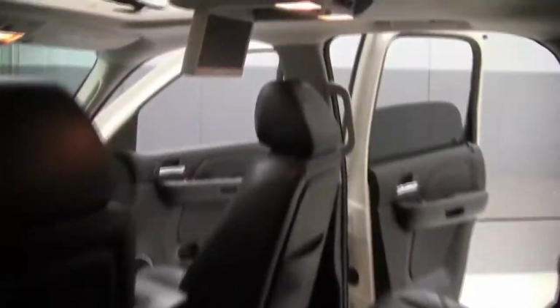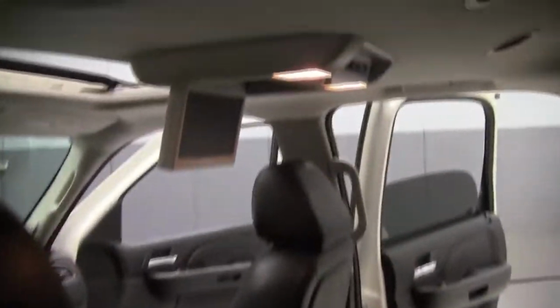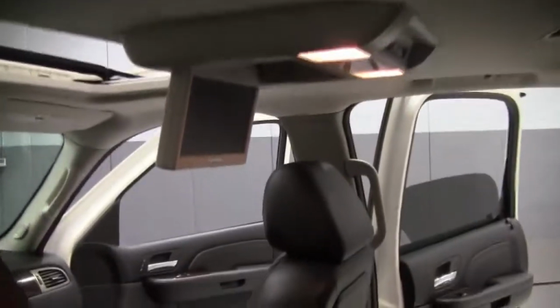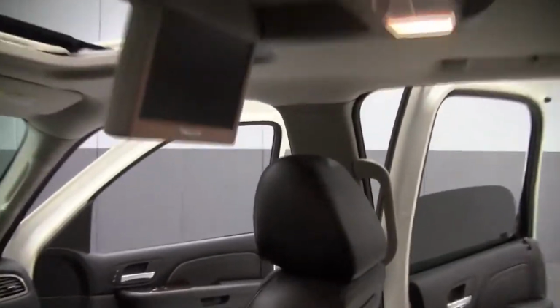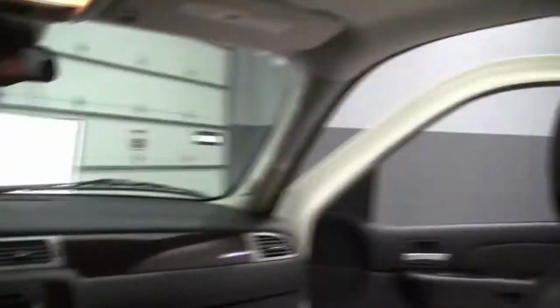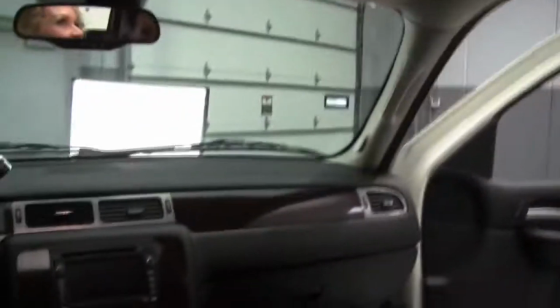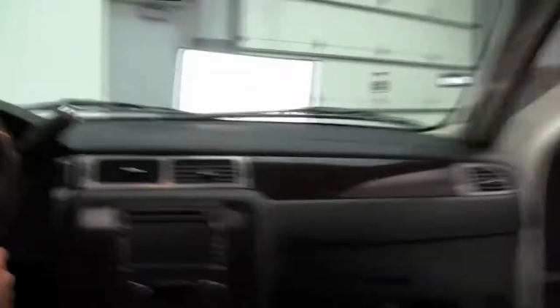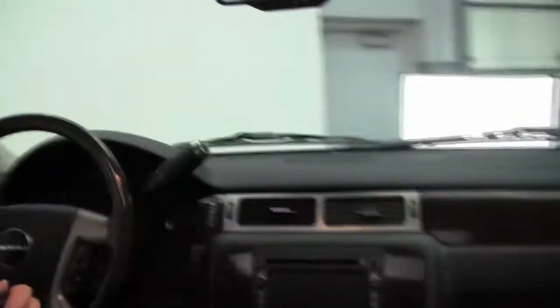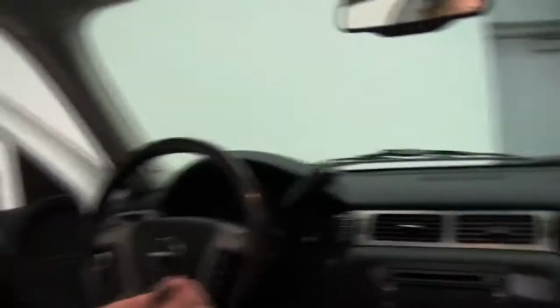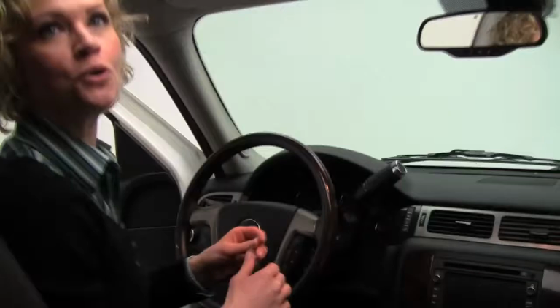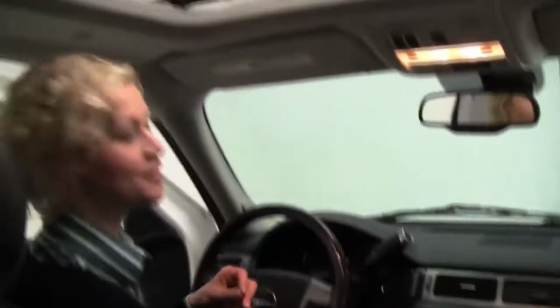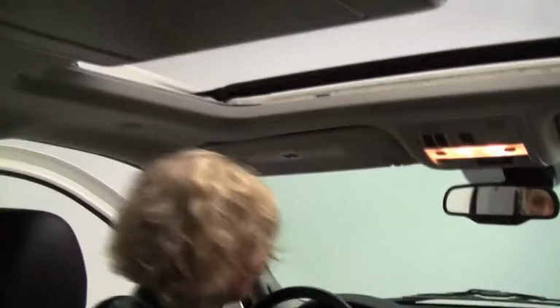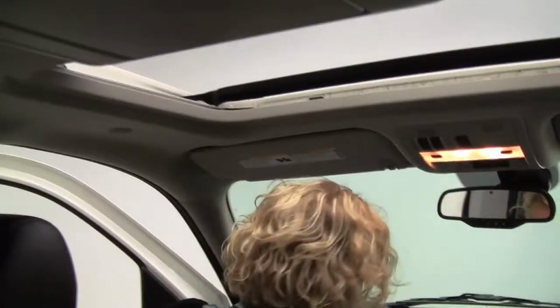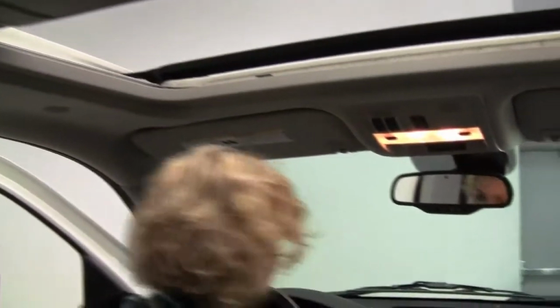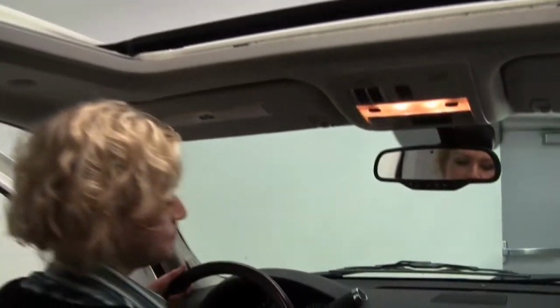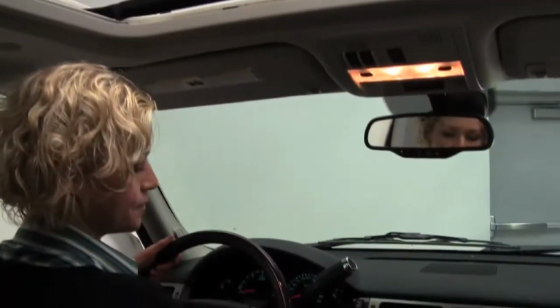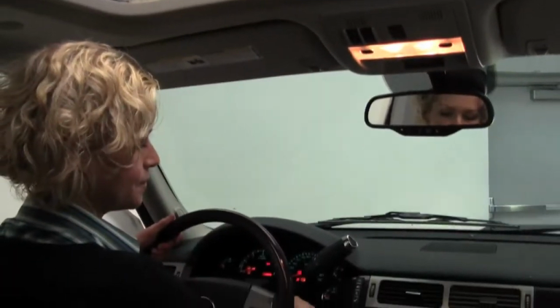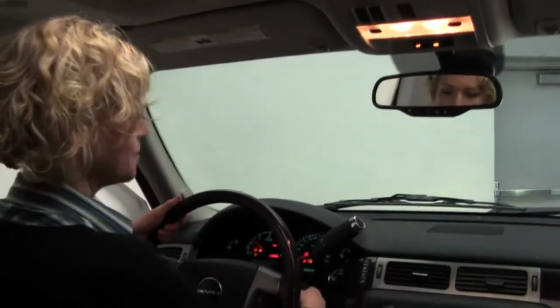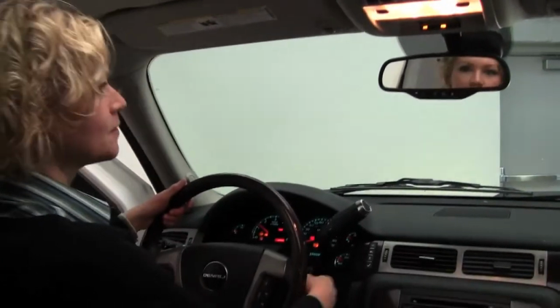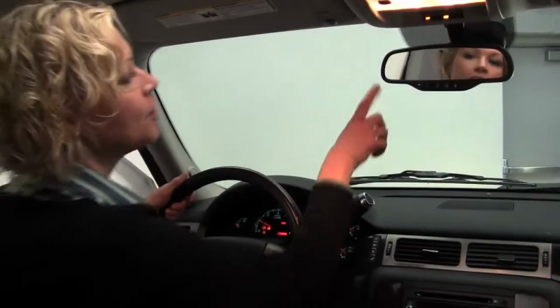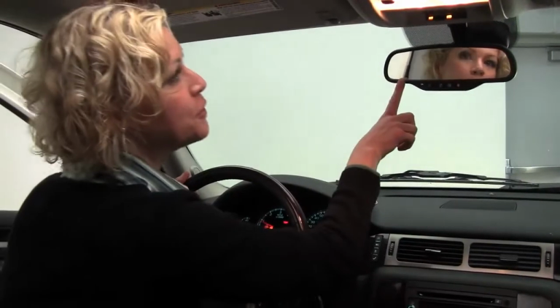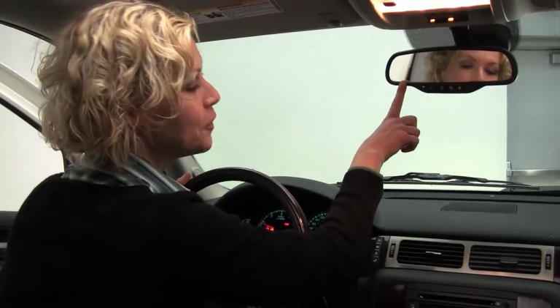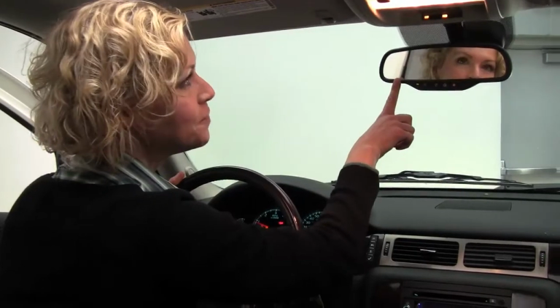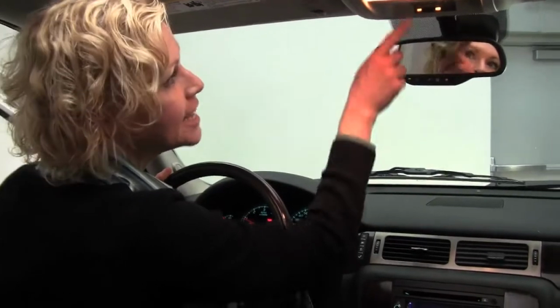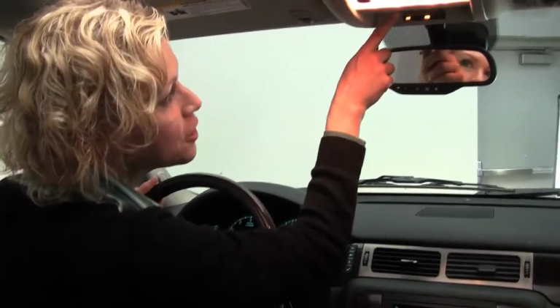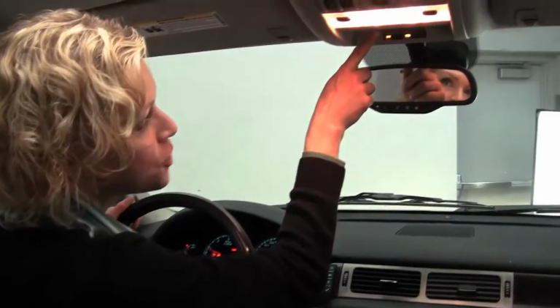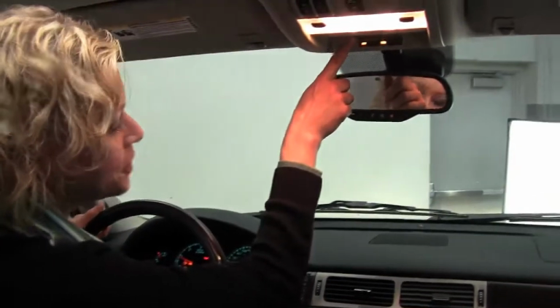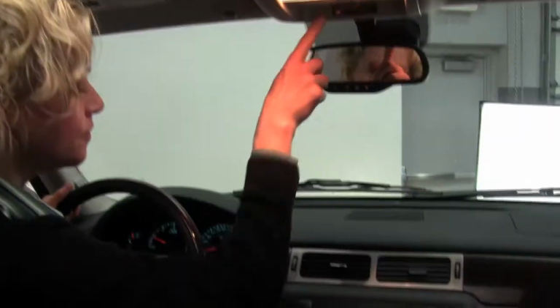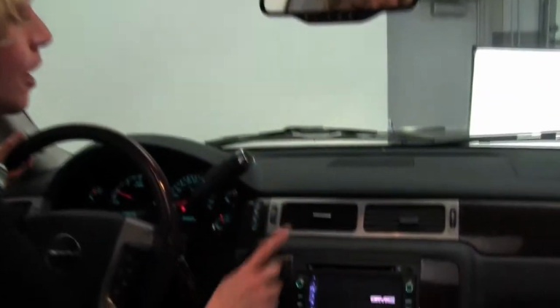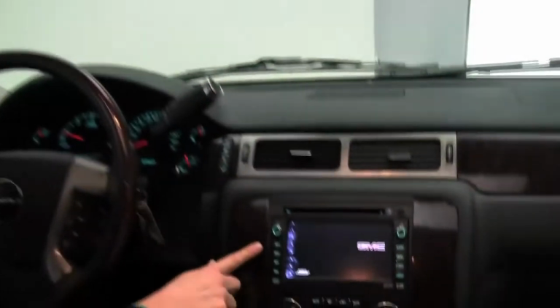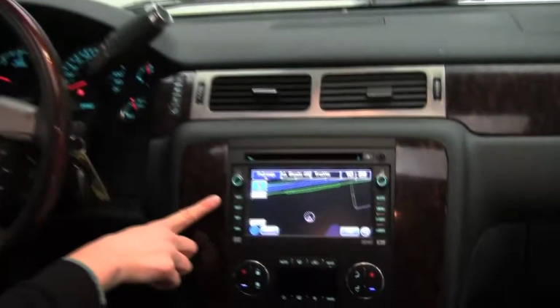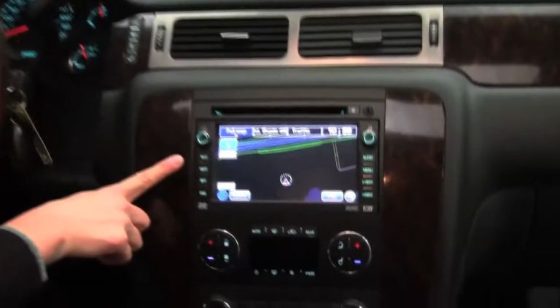Step into the power front seats. Power moon roof. Start it up. Auto dimming rear view mirror, integrated garage door opener, hard drive navigation system.